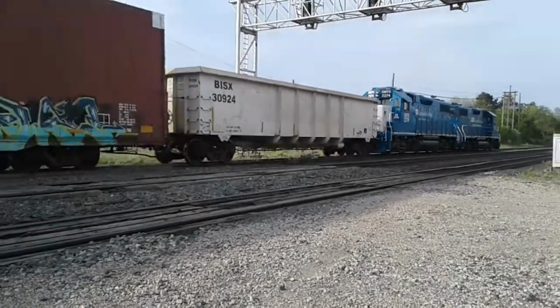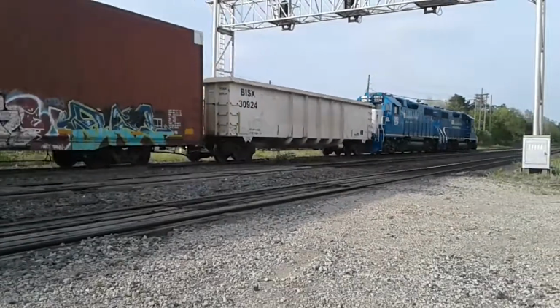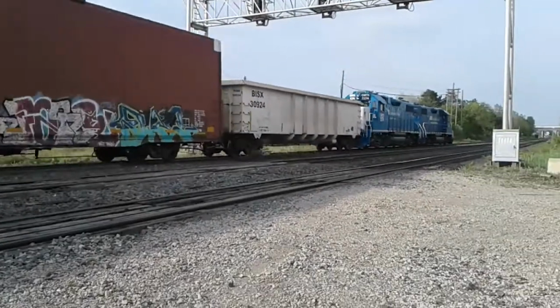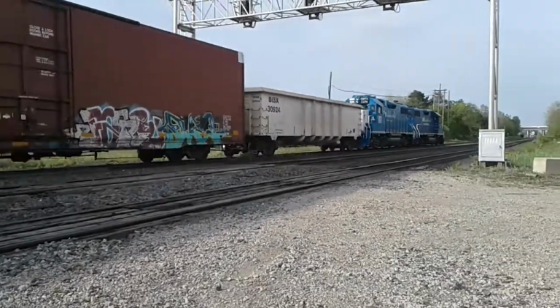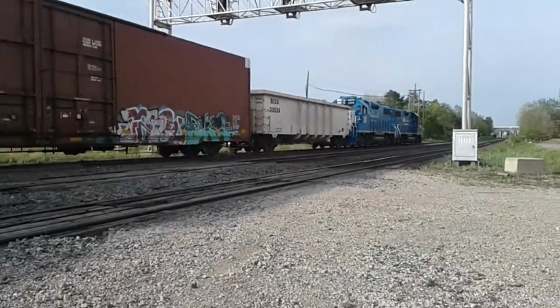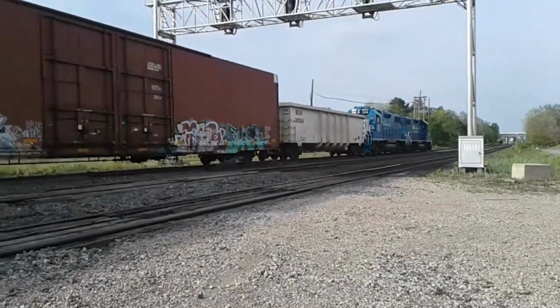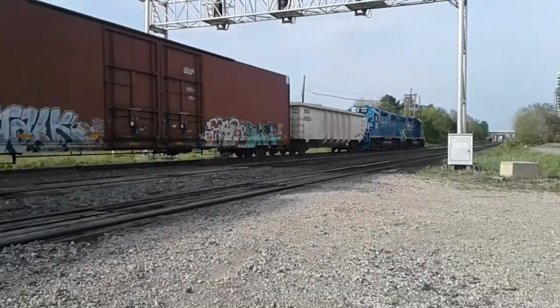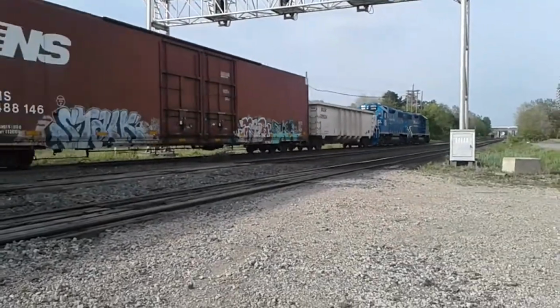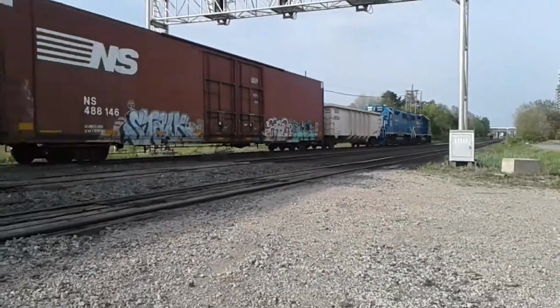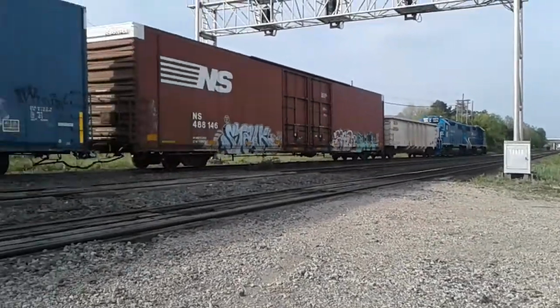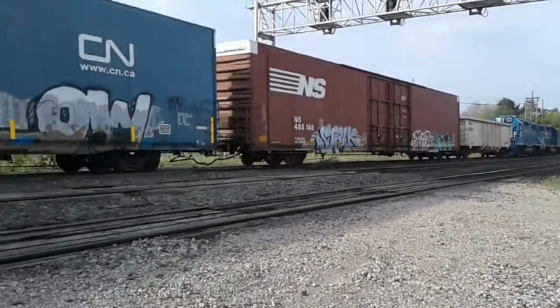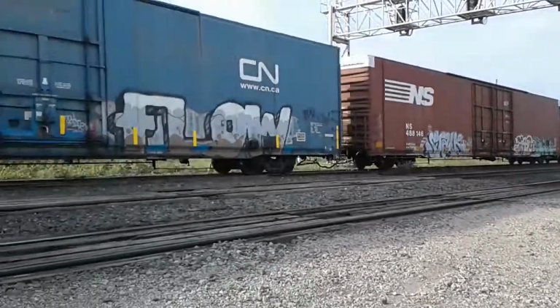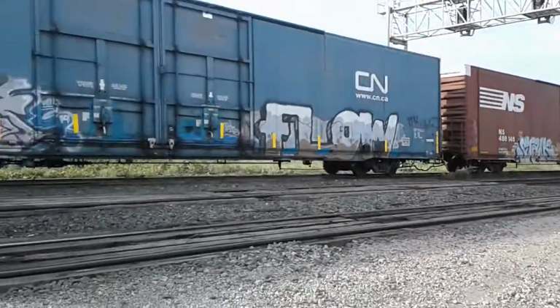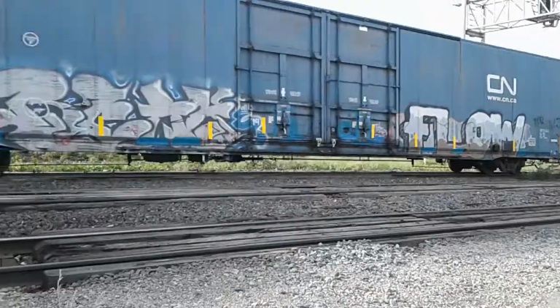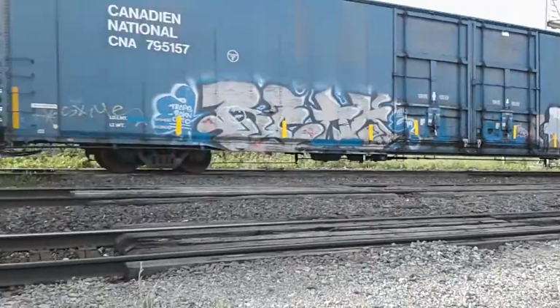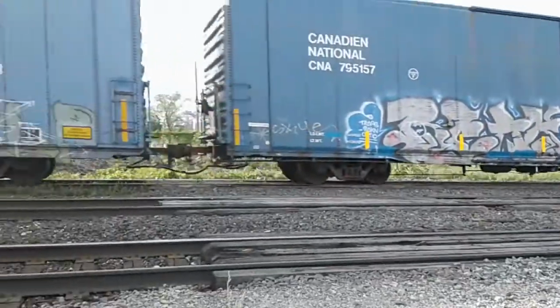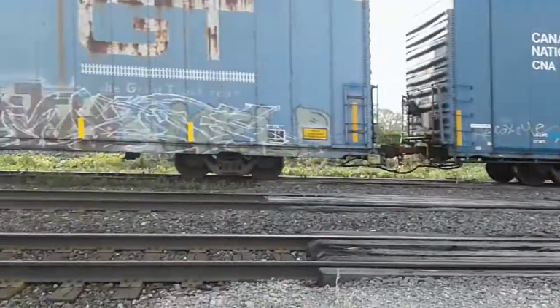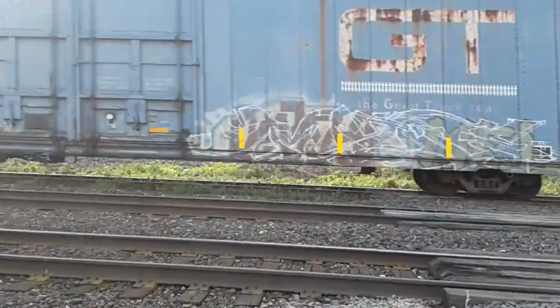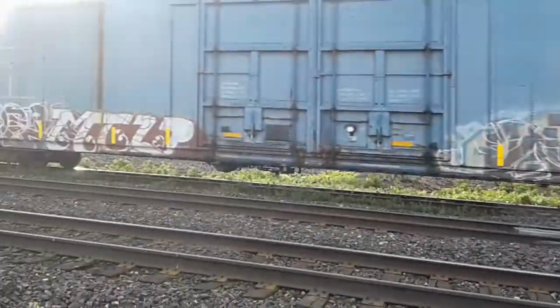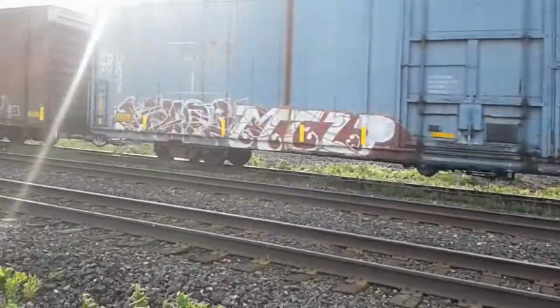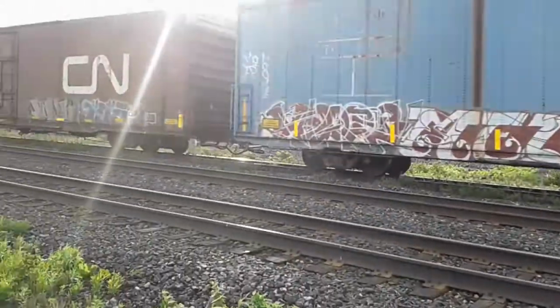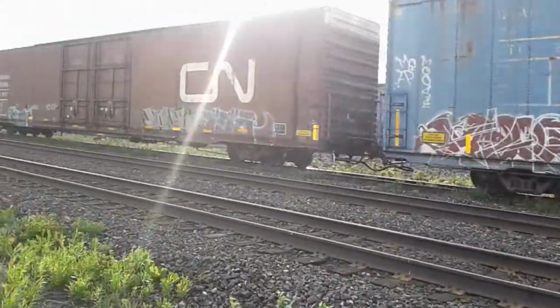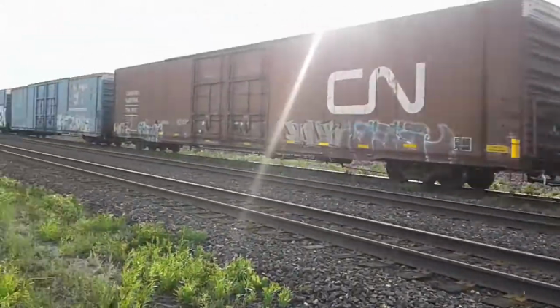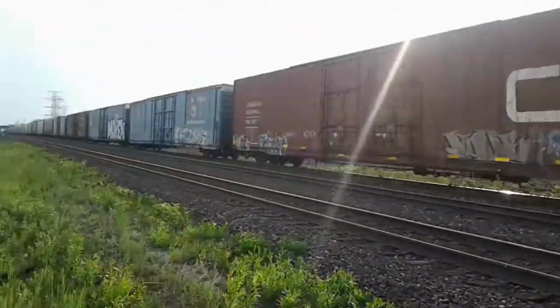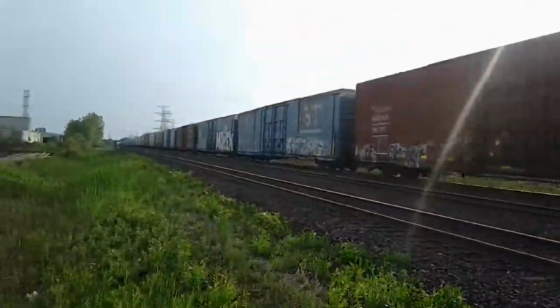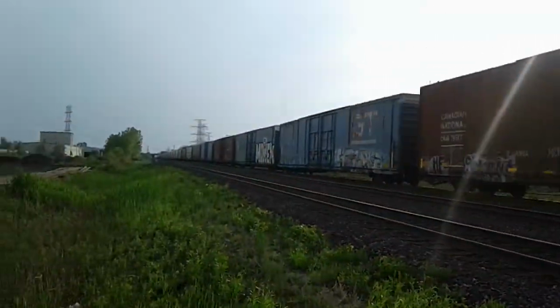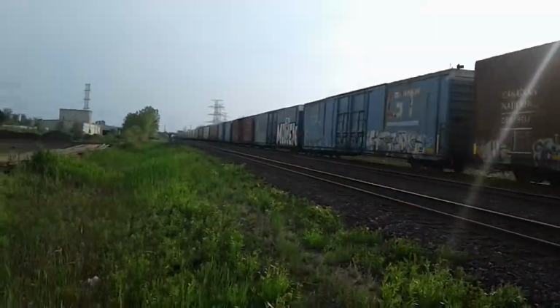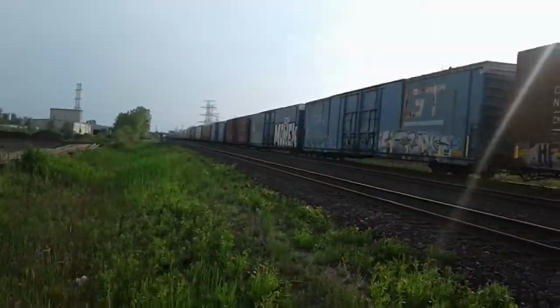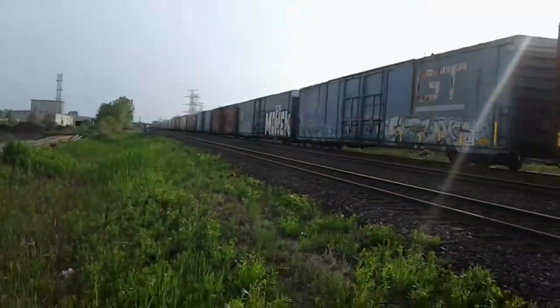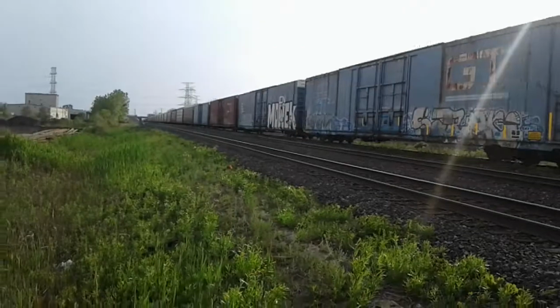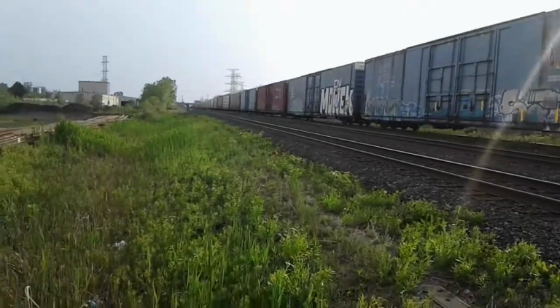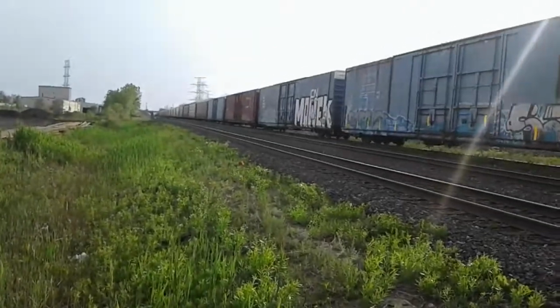Look at that nice white gondola on it. And of course we got those auto-part boxcars heading to the port plant — these auto cars are going to get filled up.